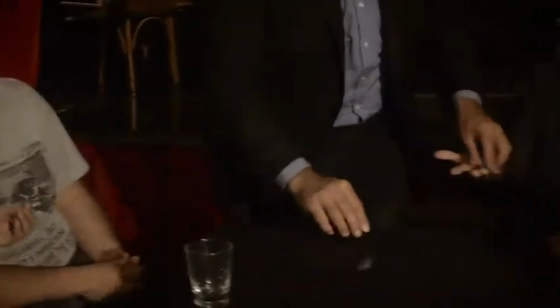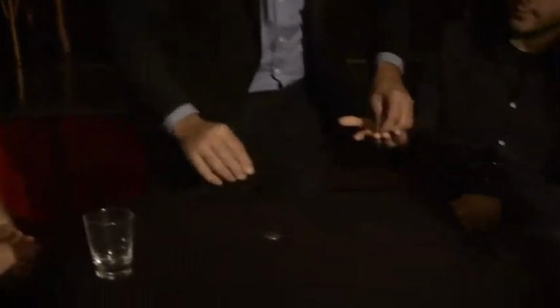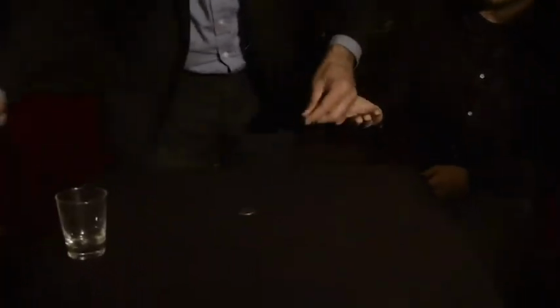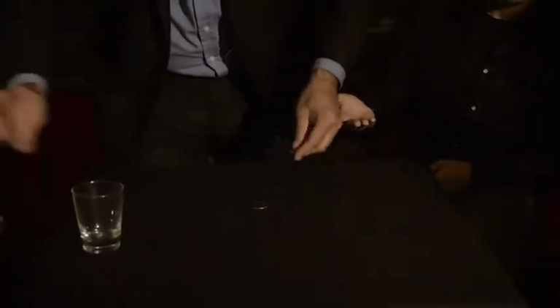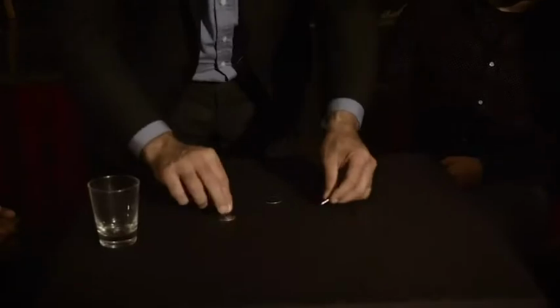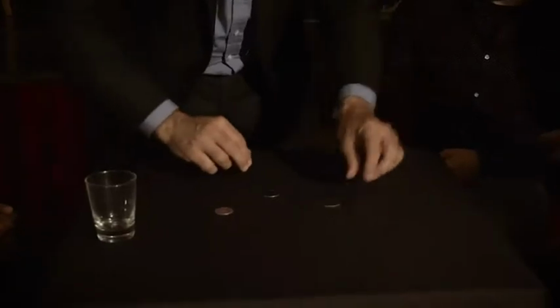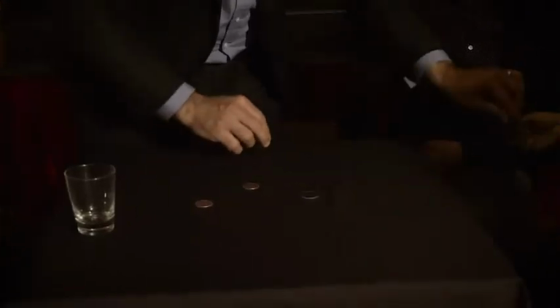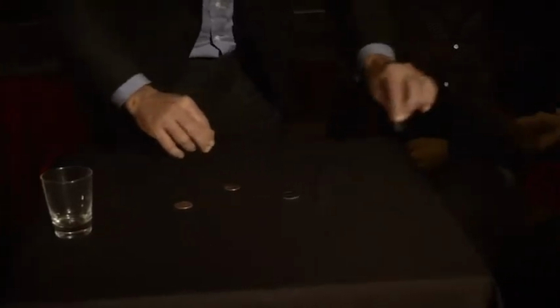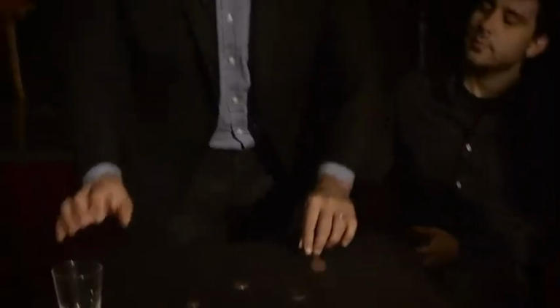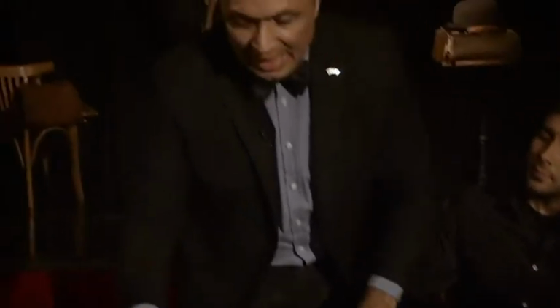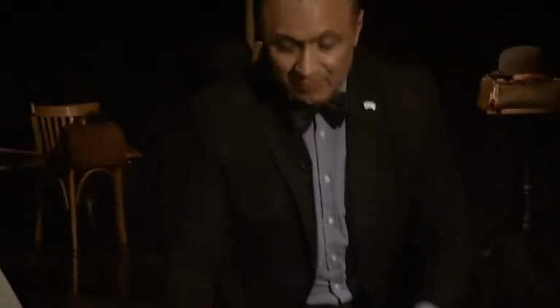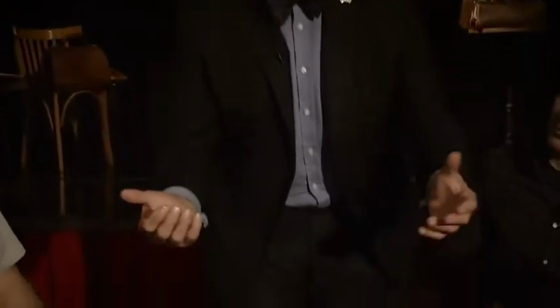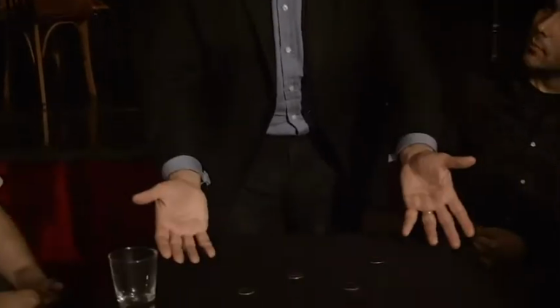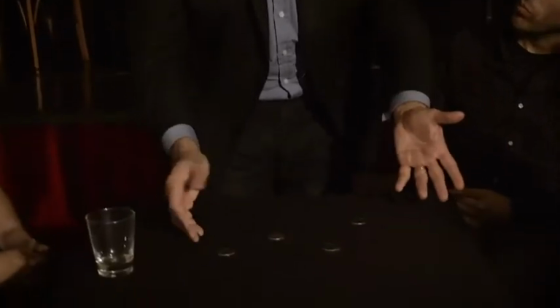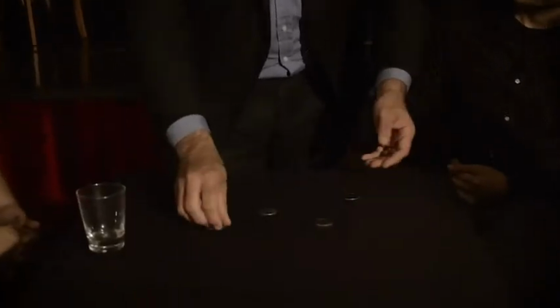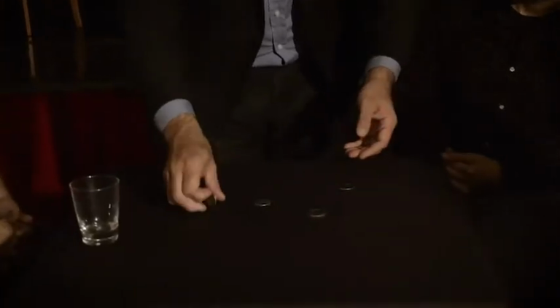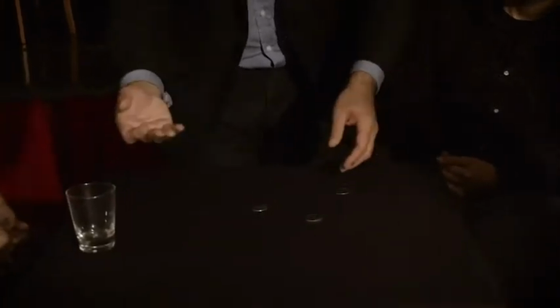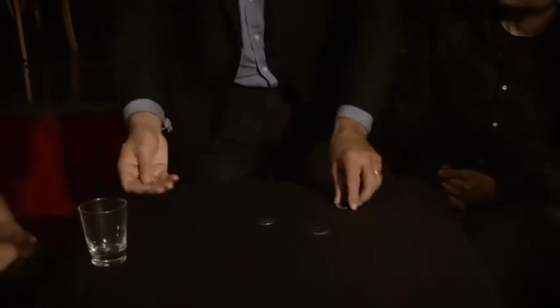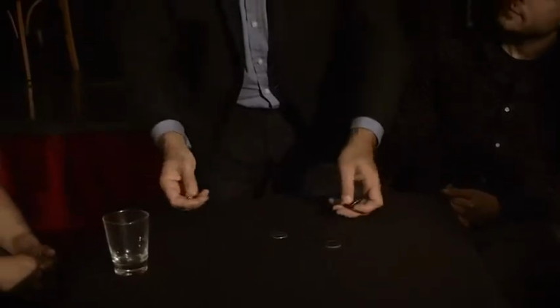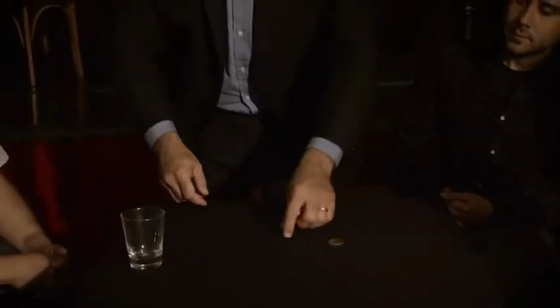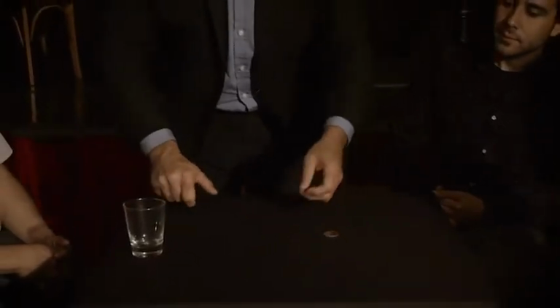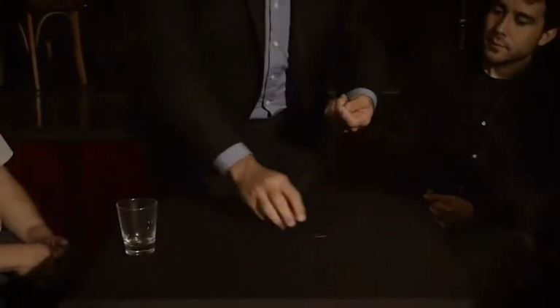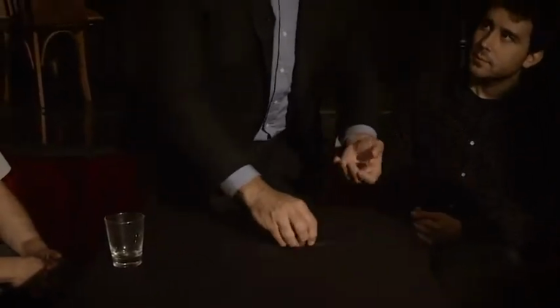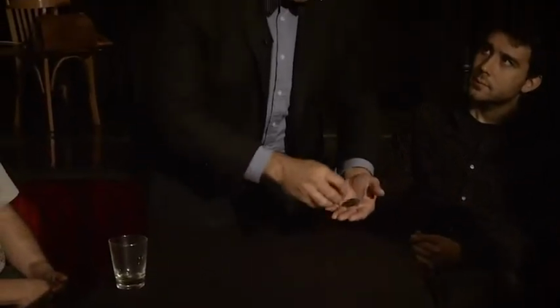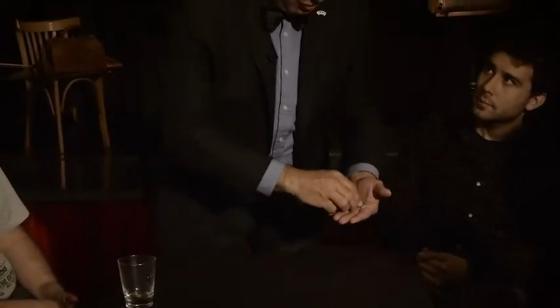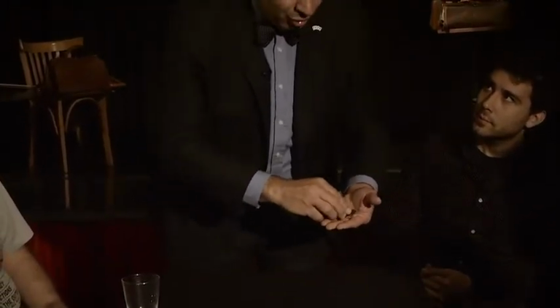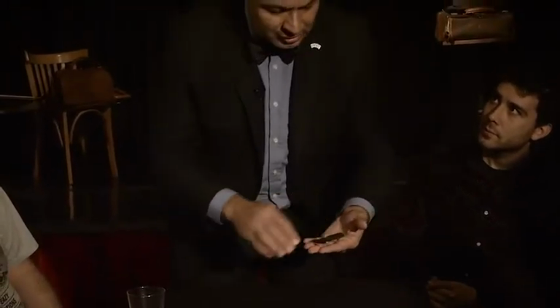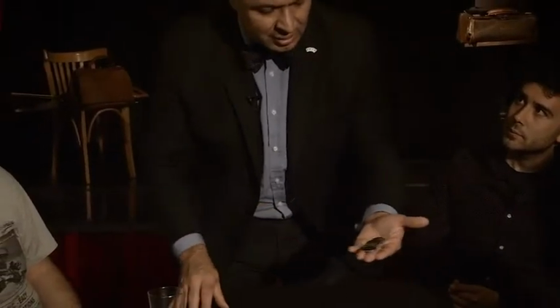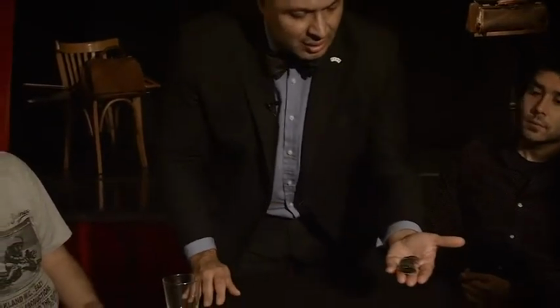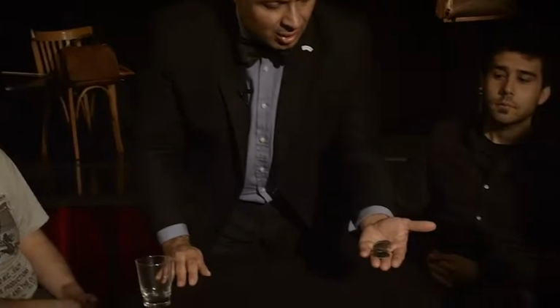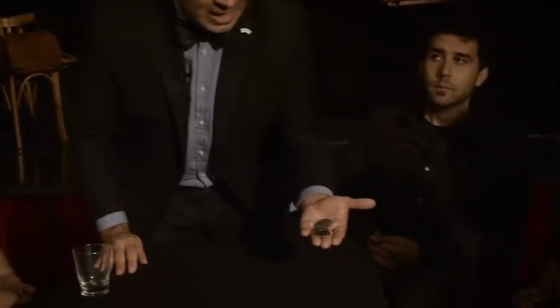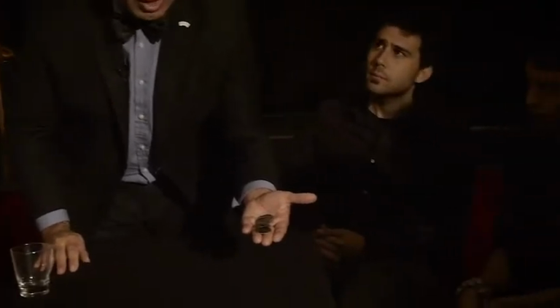One, two, three, and four coins. And a glass. Nothing in the glass, nothing in my hands. Okay, one, two, three, and four coins on my left hand.